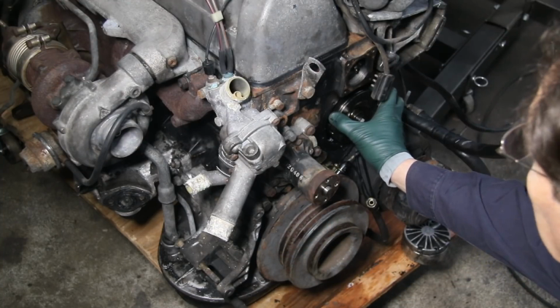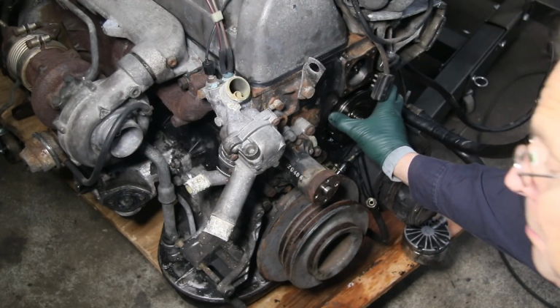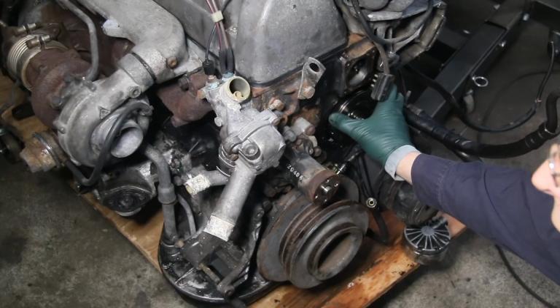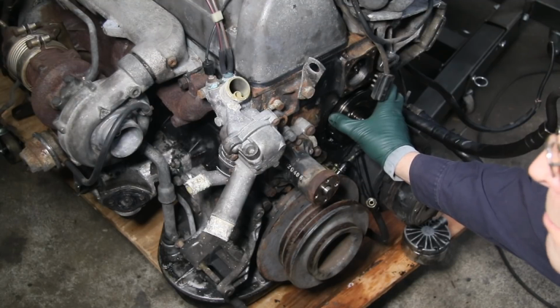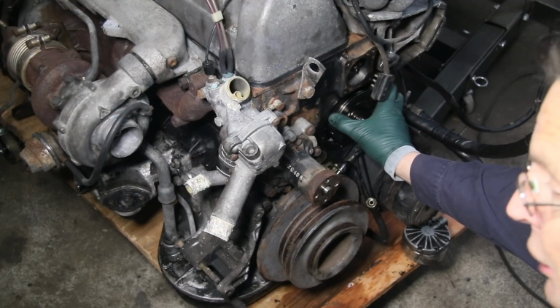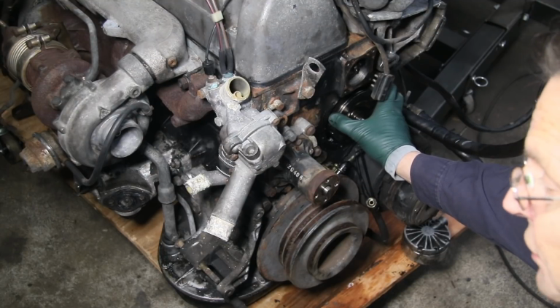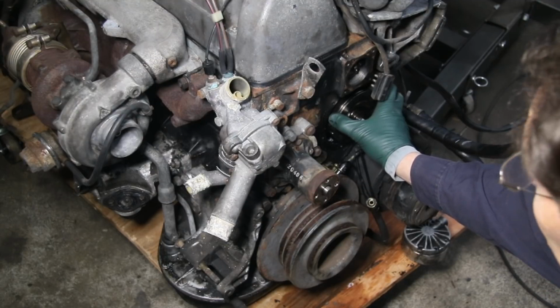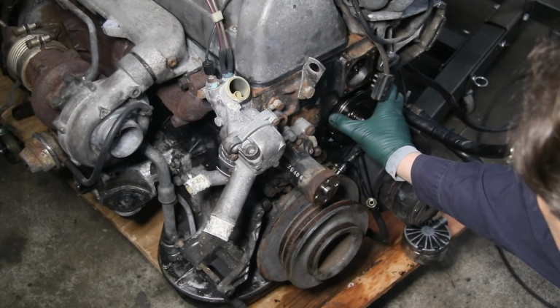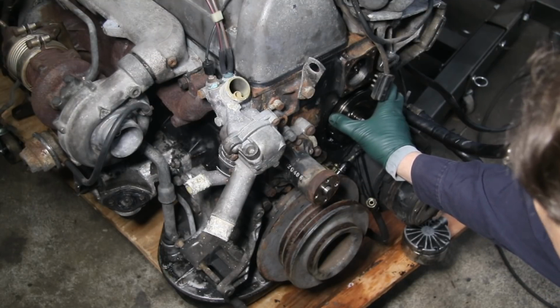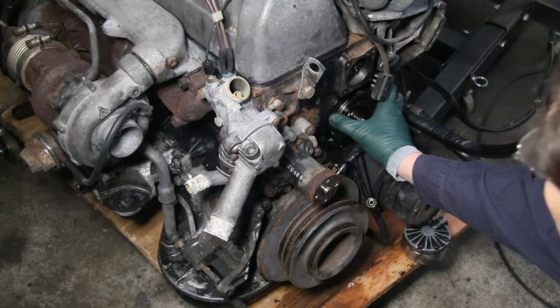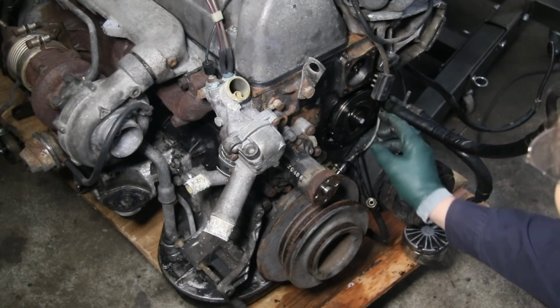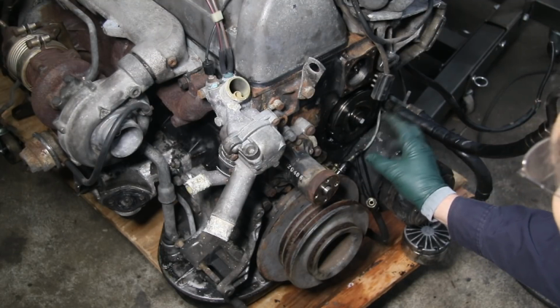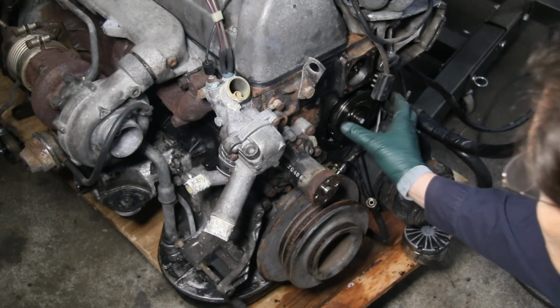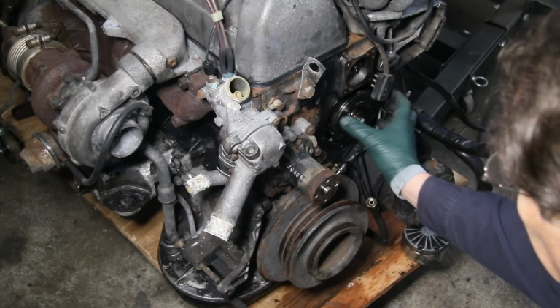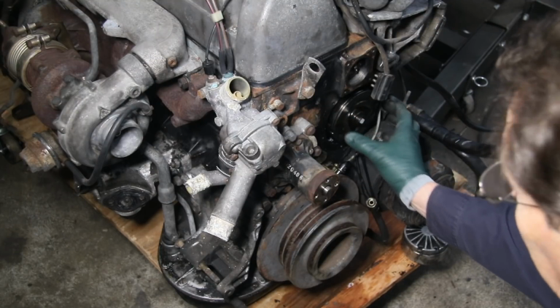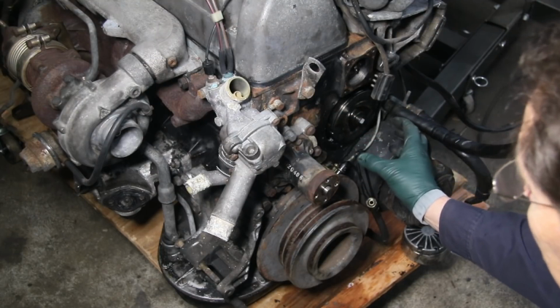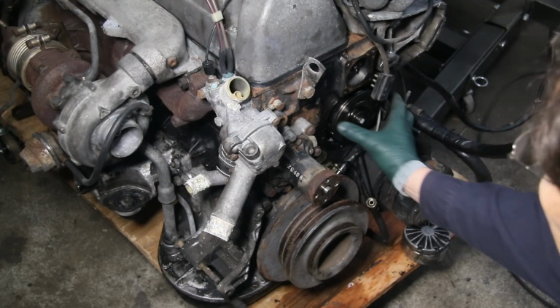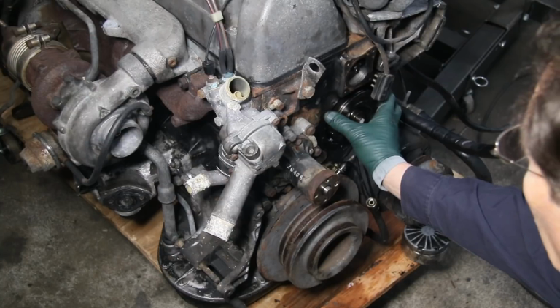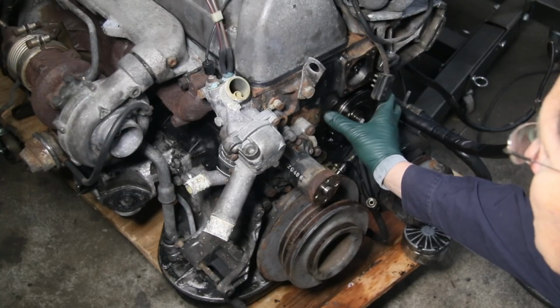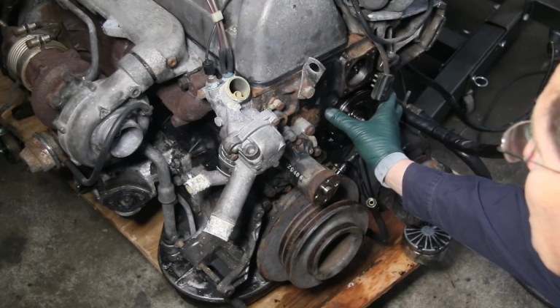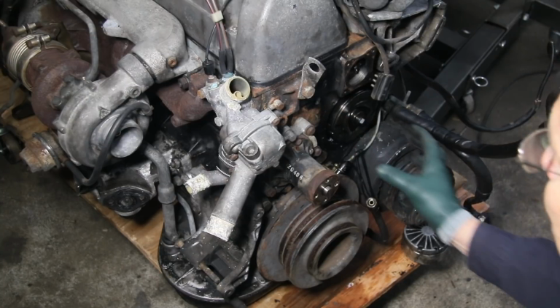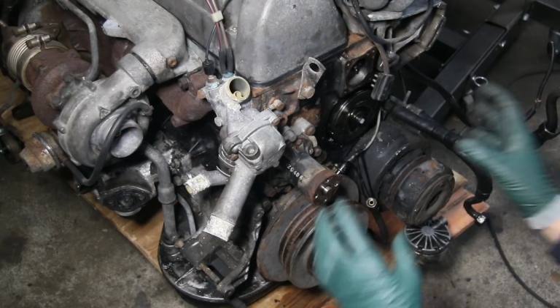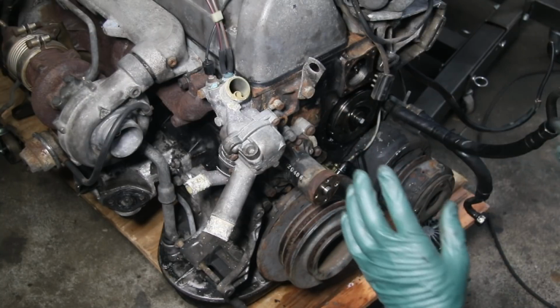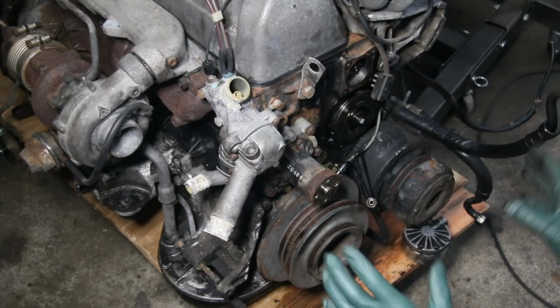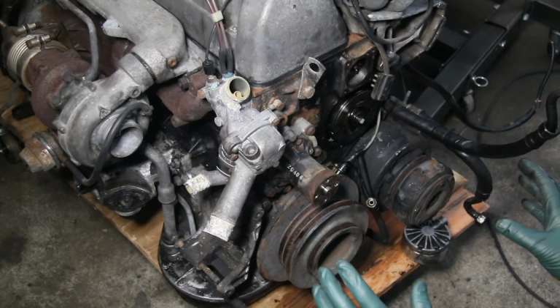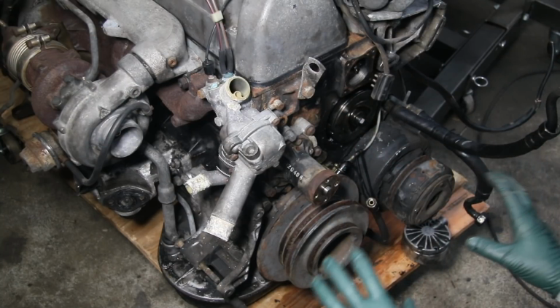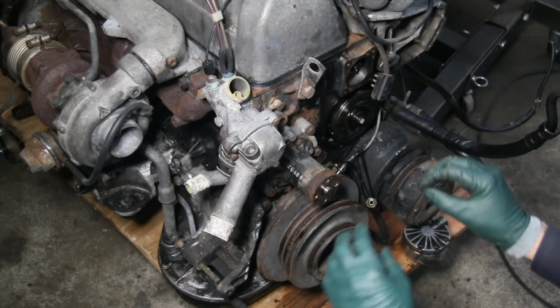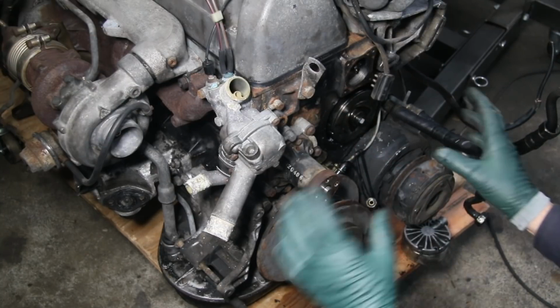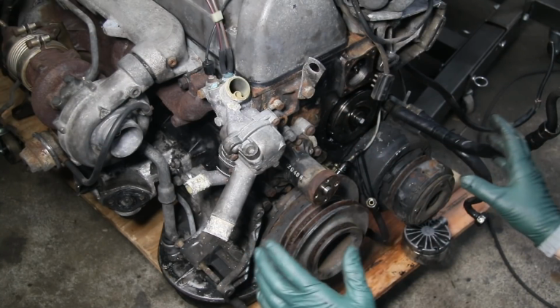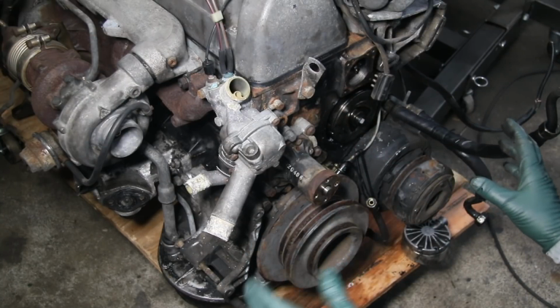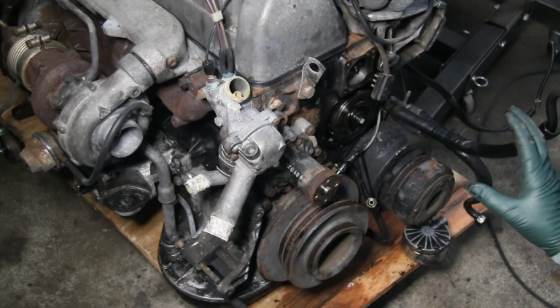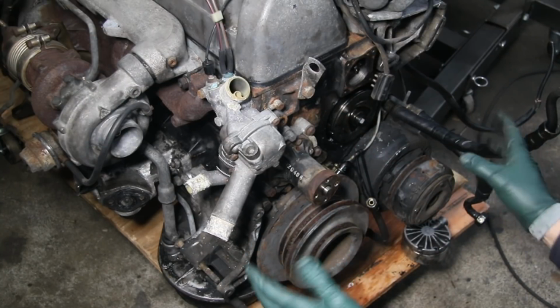Your vacuum pump could also be making noise internally — you could have a problem with the bearing or the springs in the pump. I've already removed the pump and it's in good condition, so that's not the issue here.